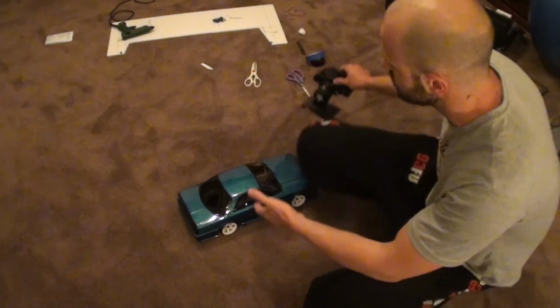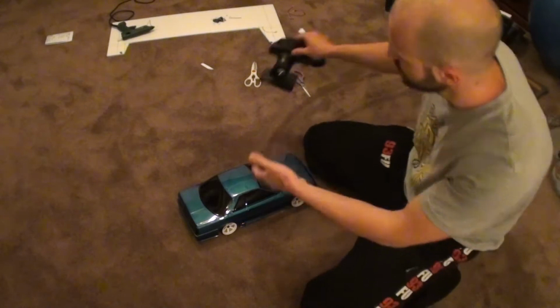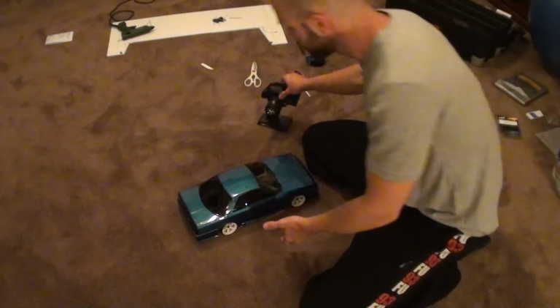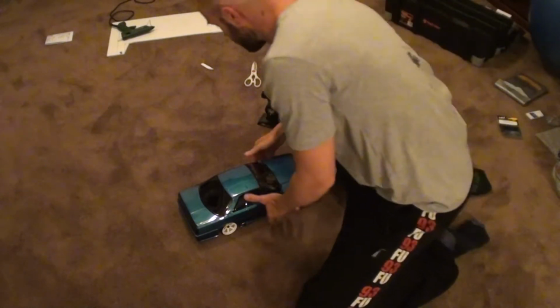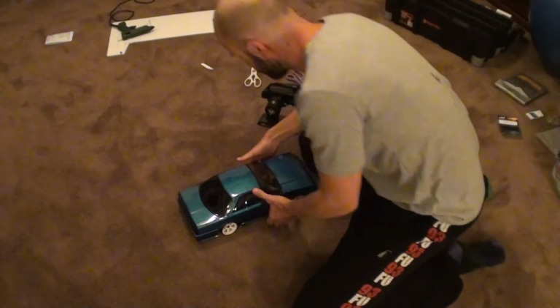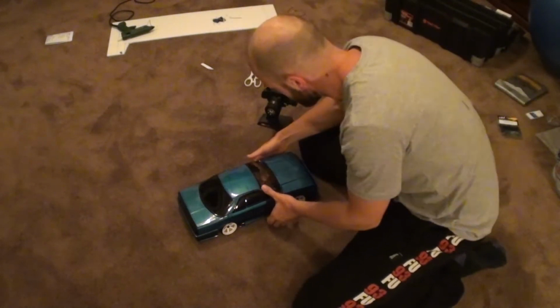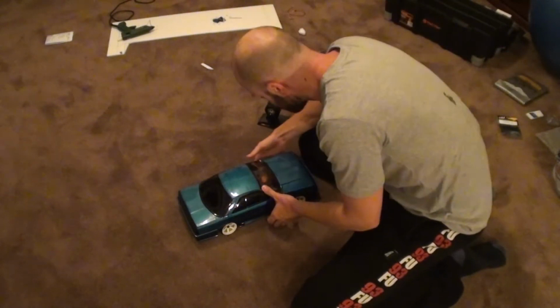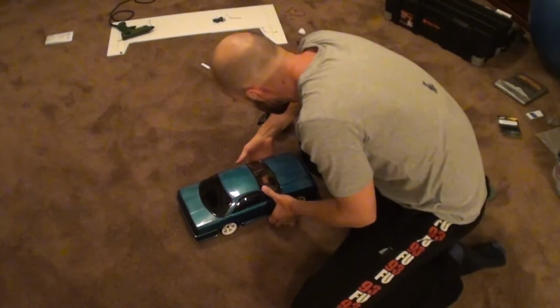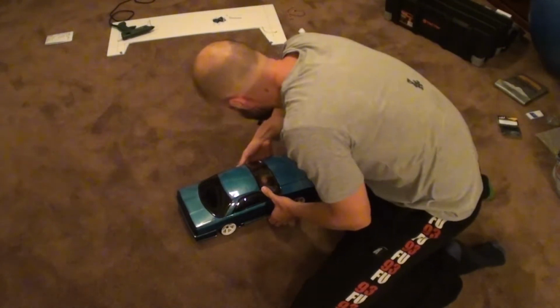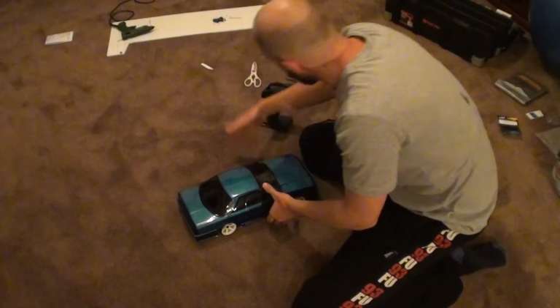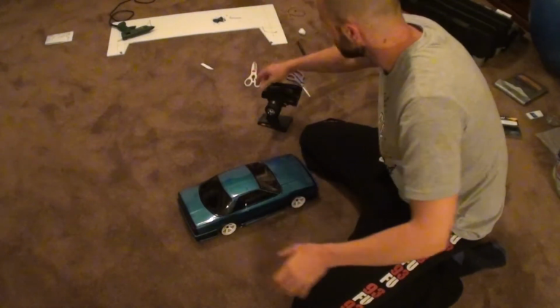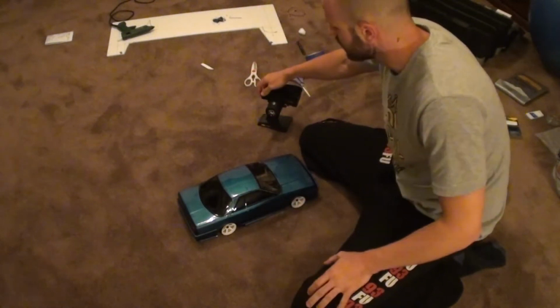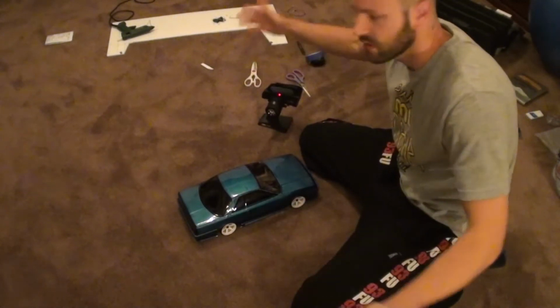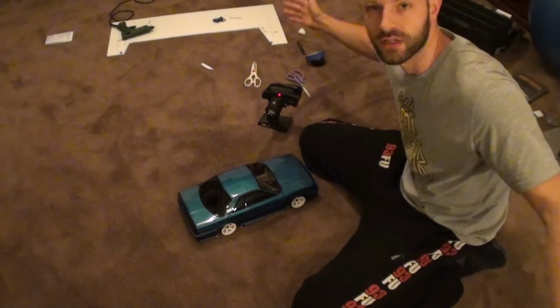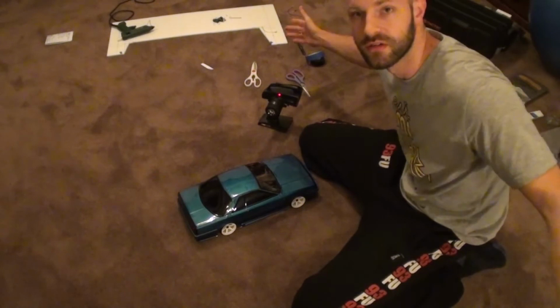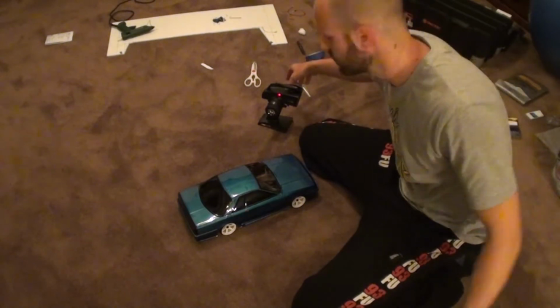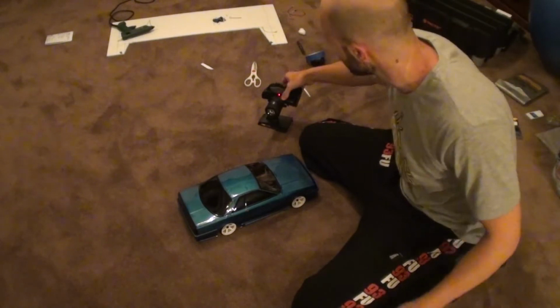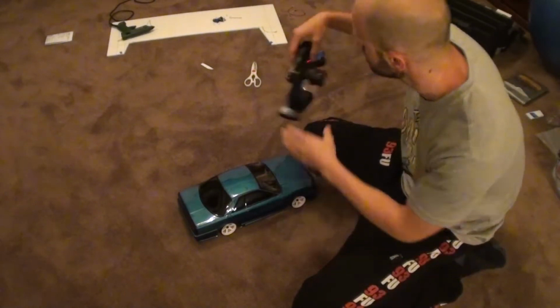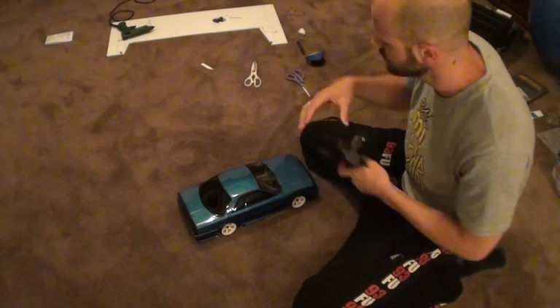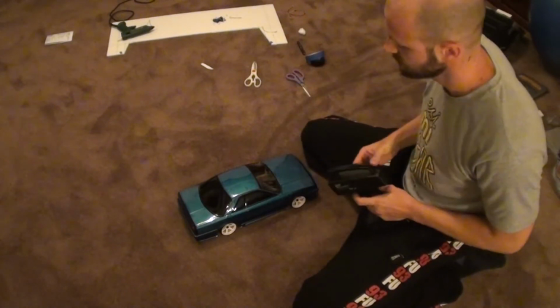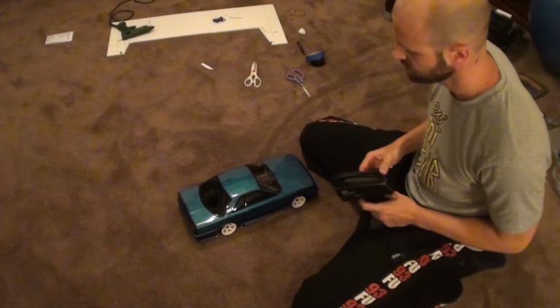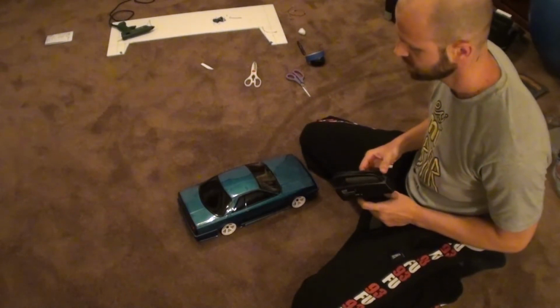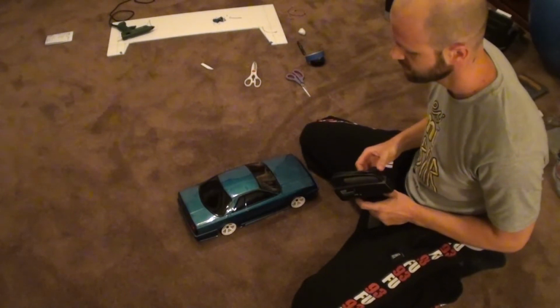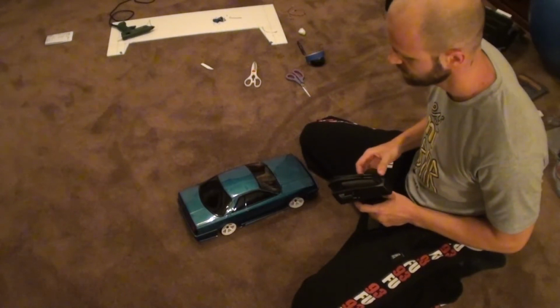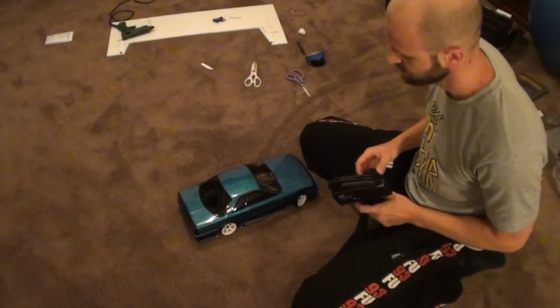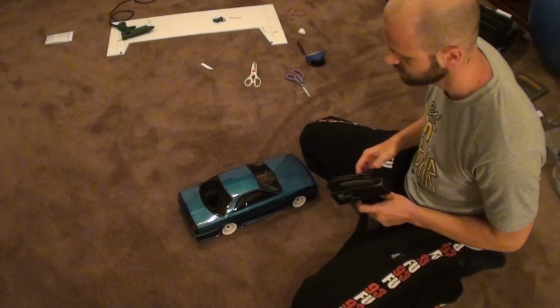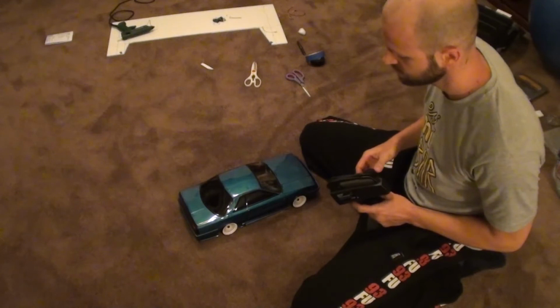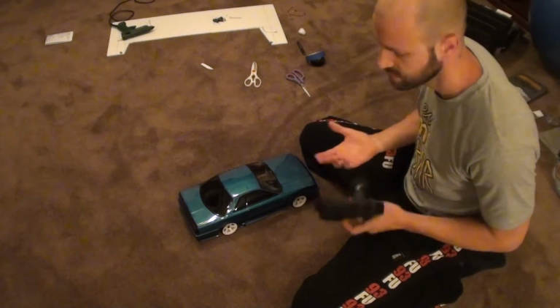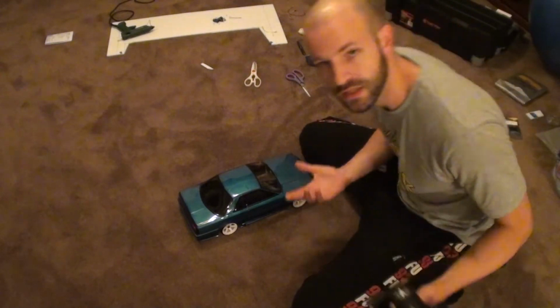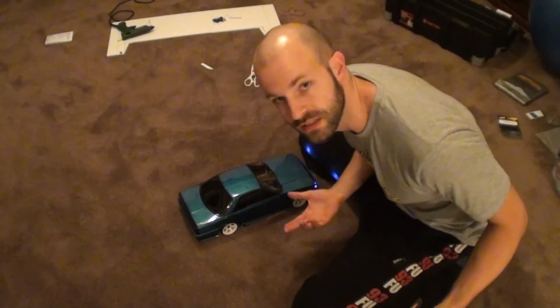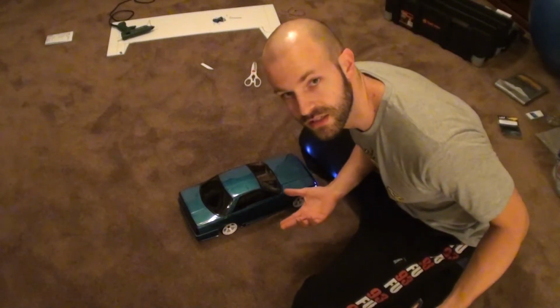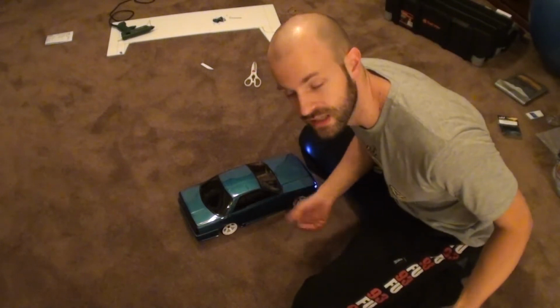You literally just put your battery in, you flick a switch — easy as that, you're ready to go. Takes seconds.